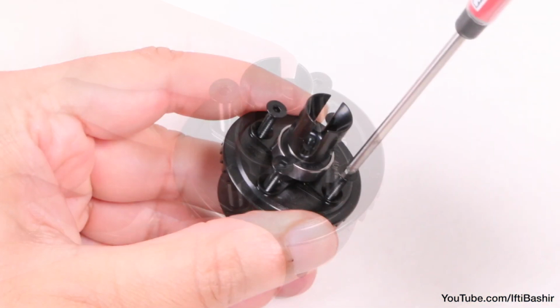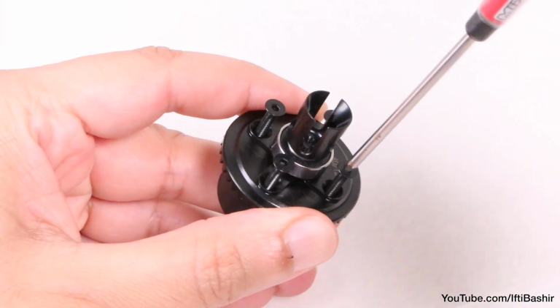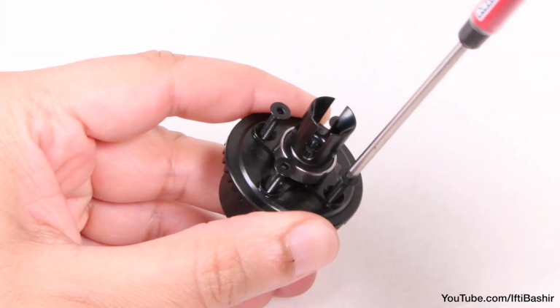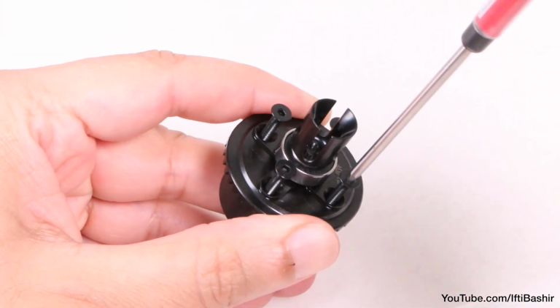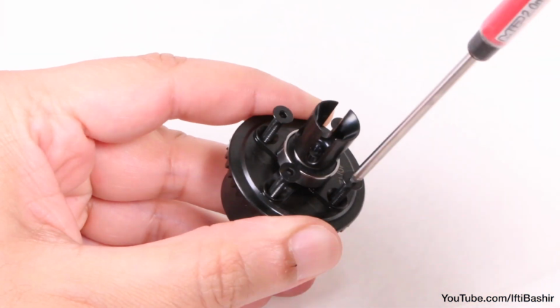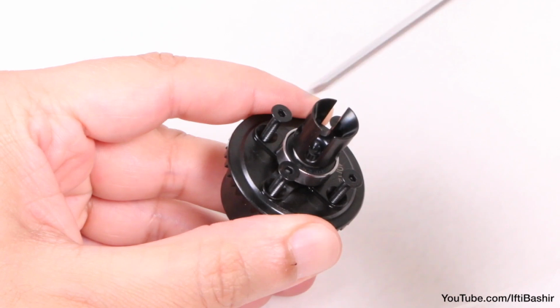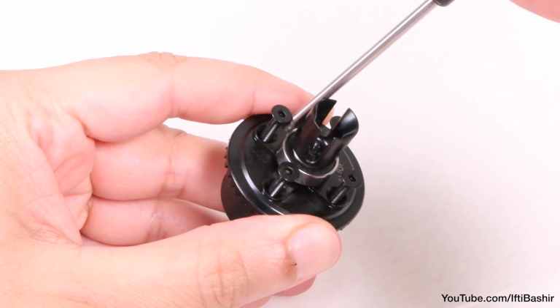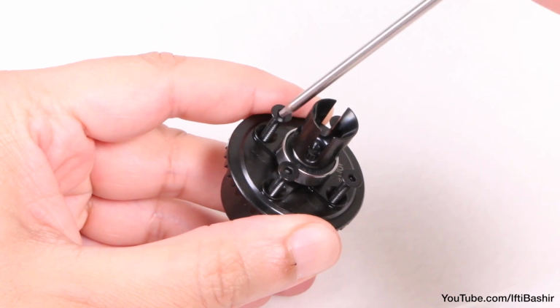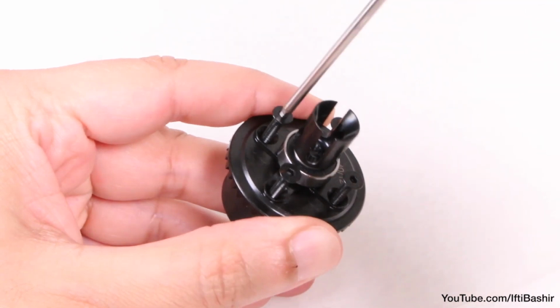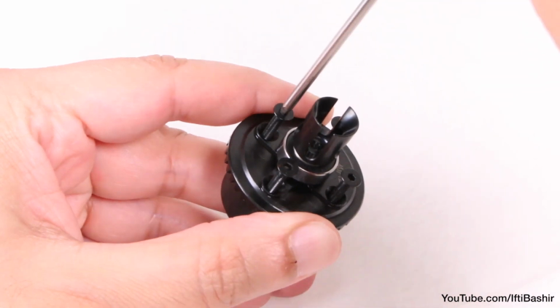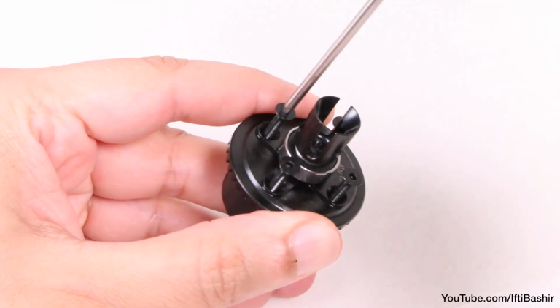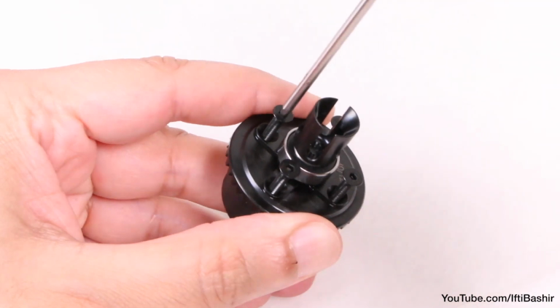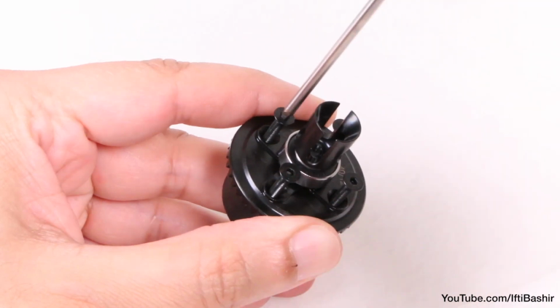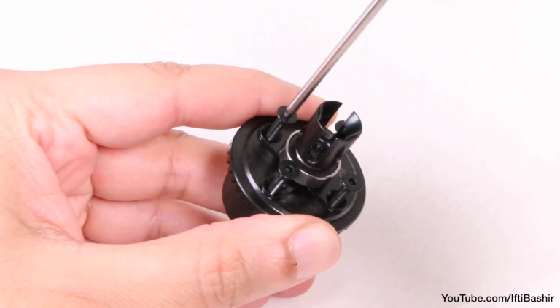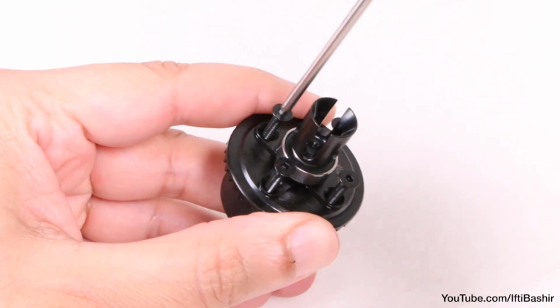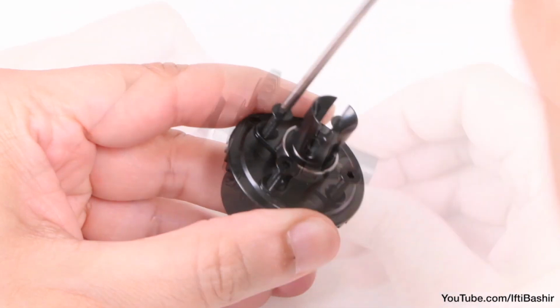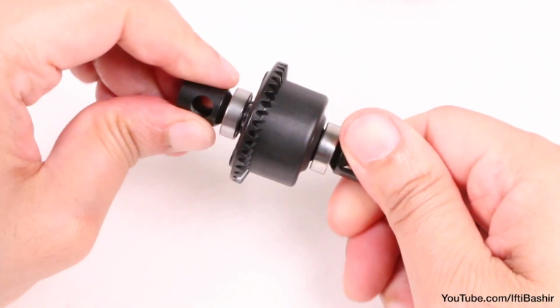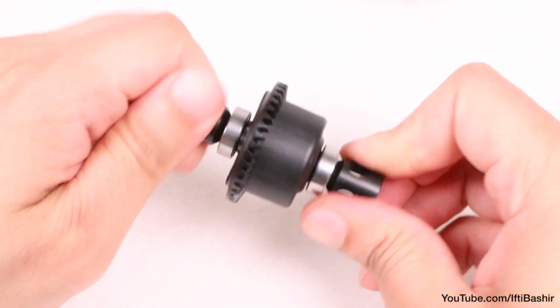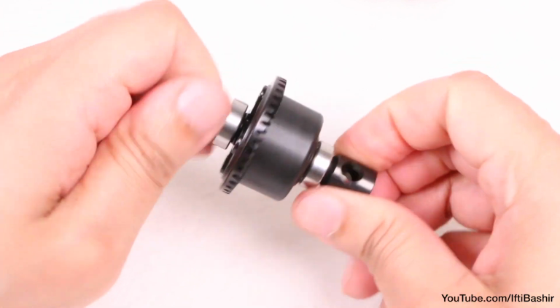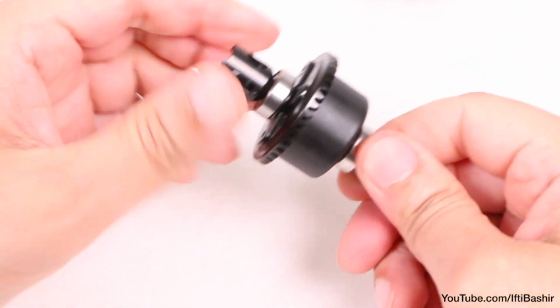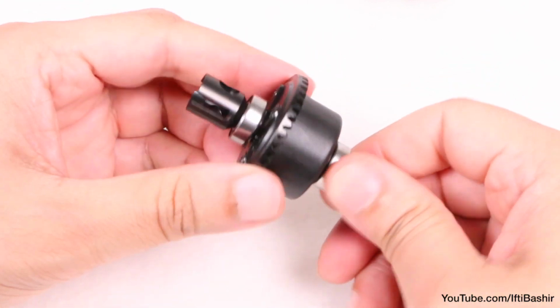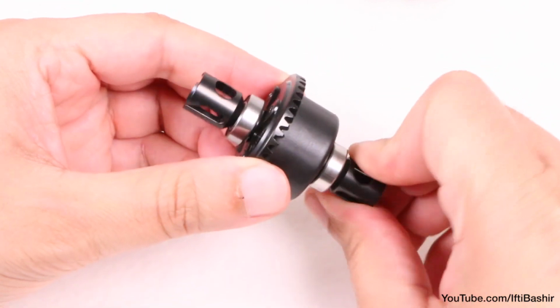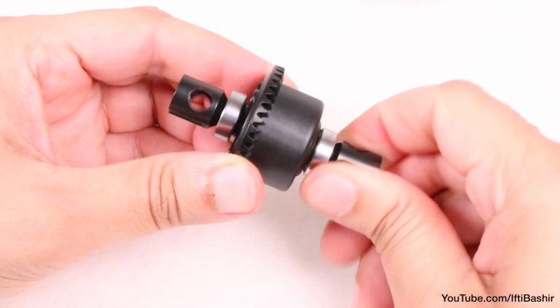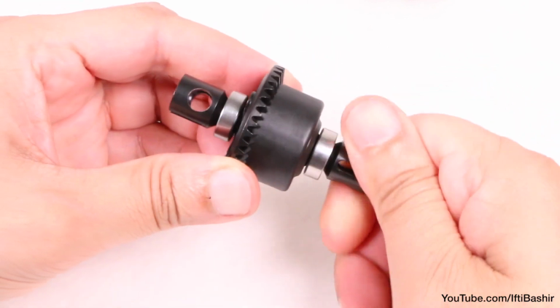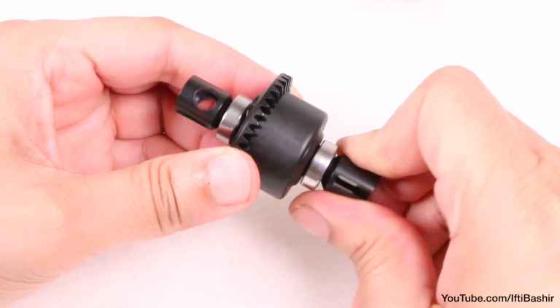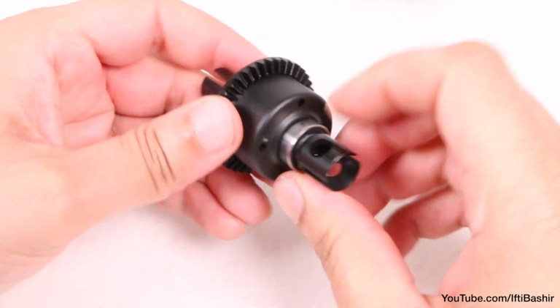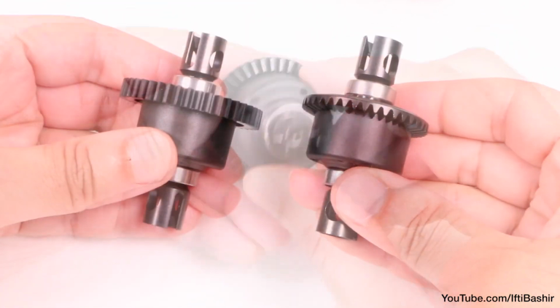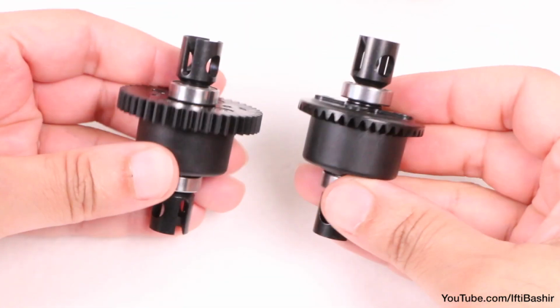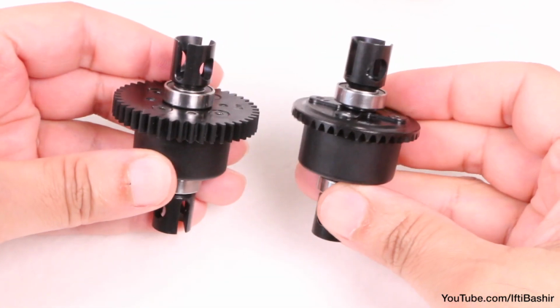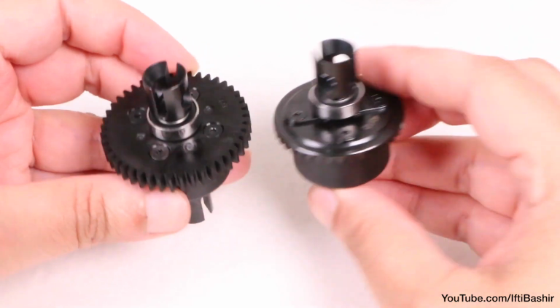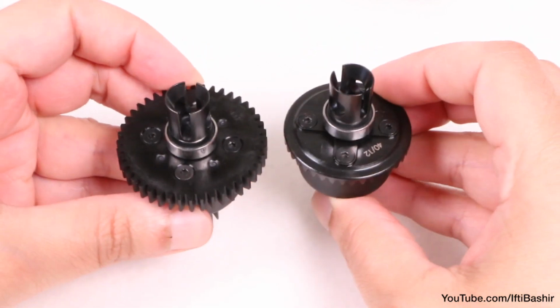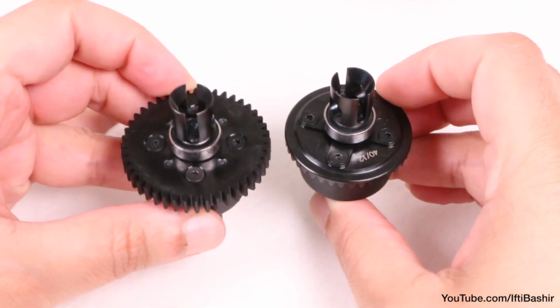Before tightening down all four screws corner to corner, being careful not to over-tighten too much. And that's the front differential done, turning nice and freely, and ready to place alongside the spur gear for later use.